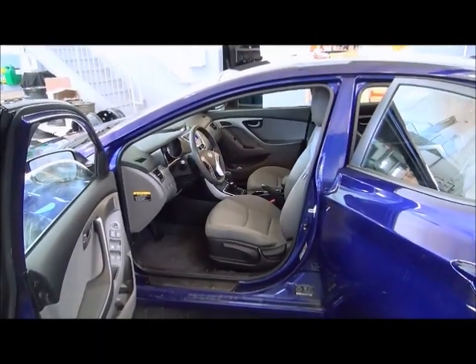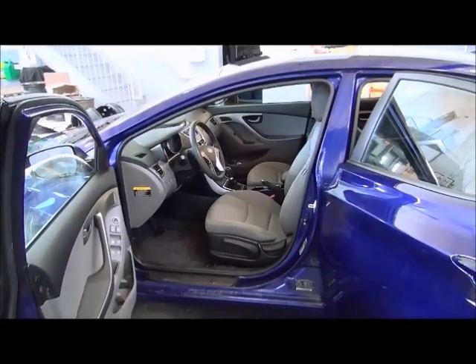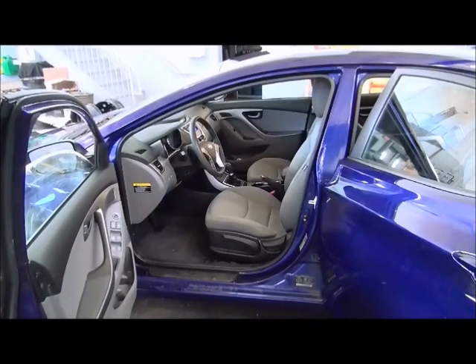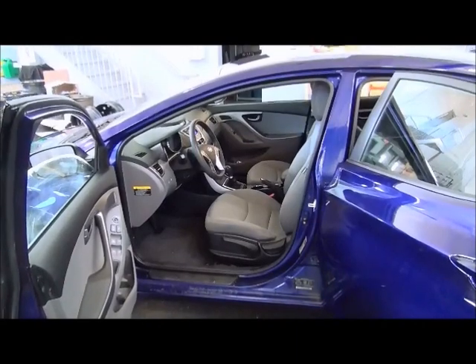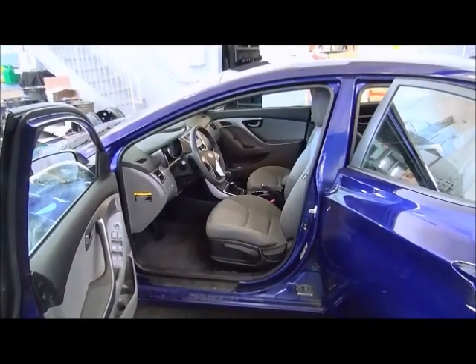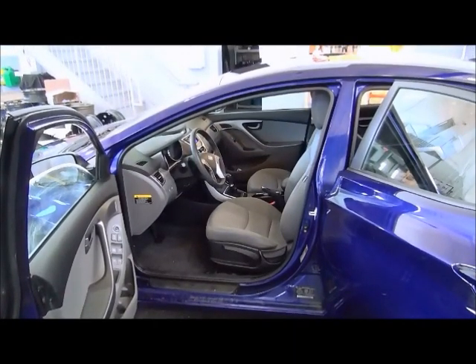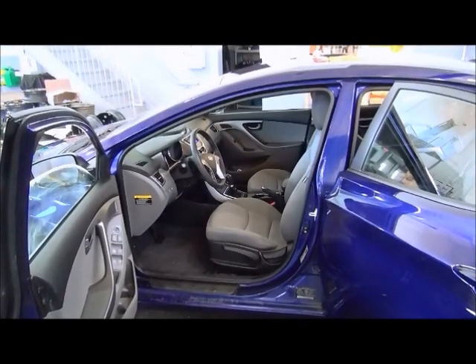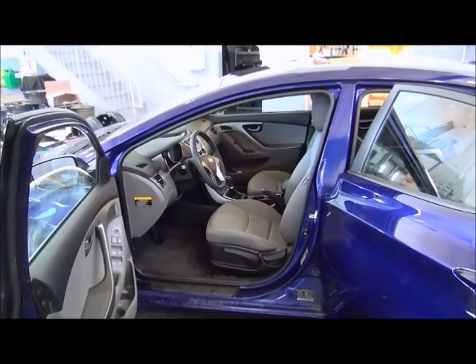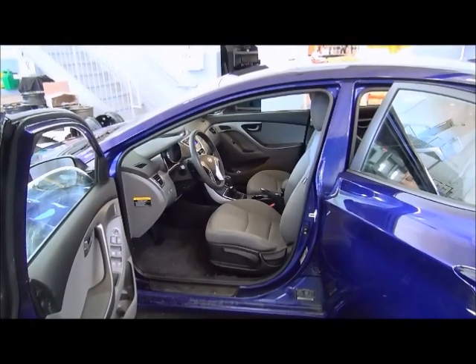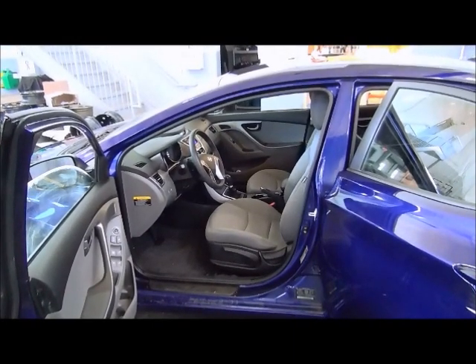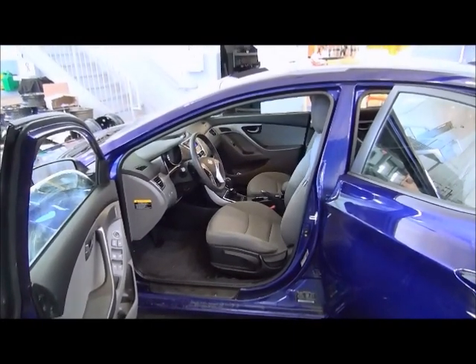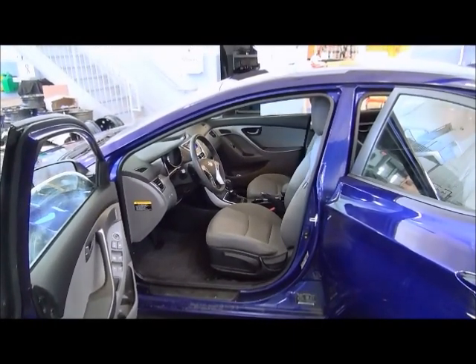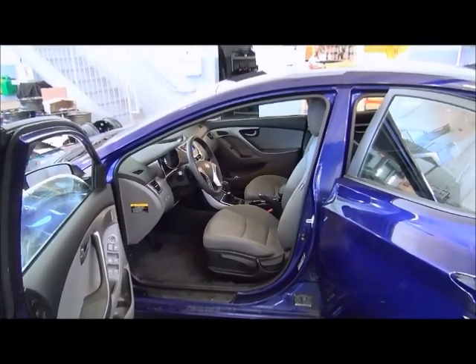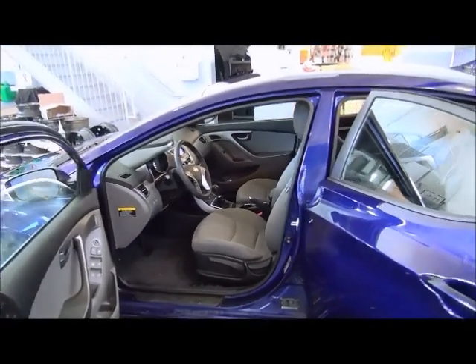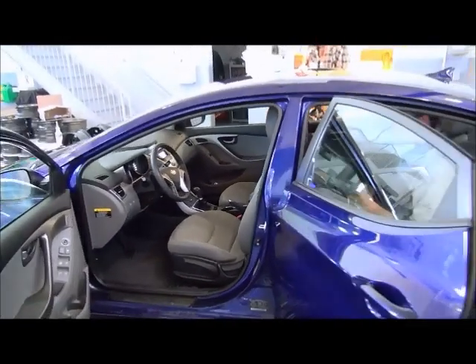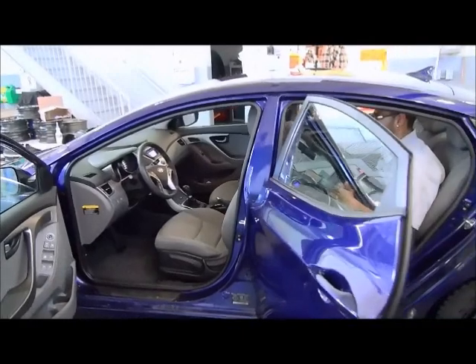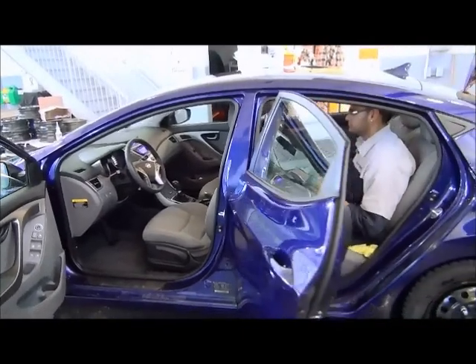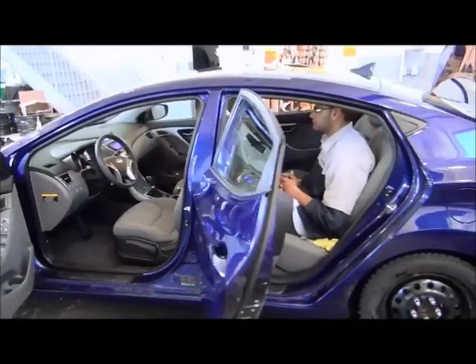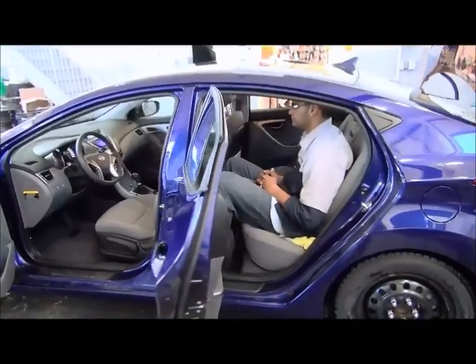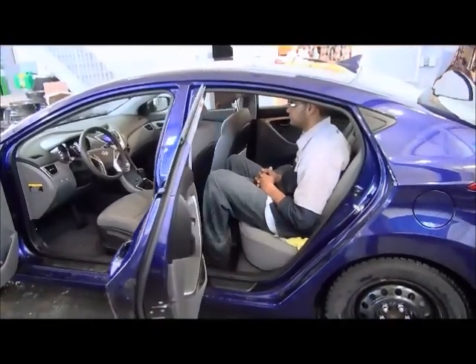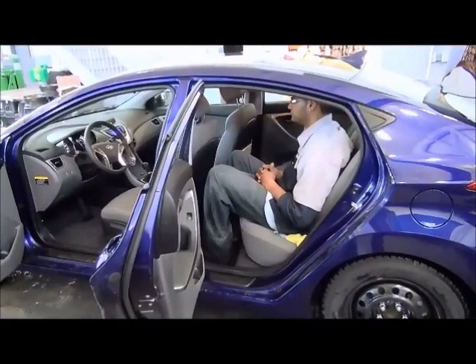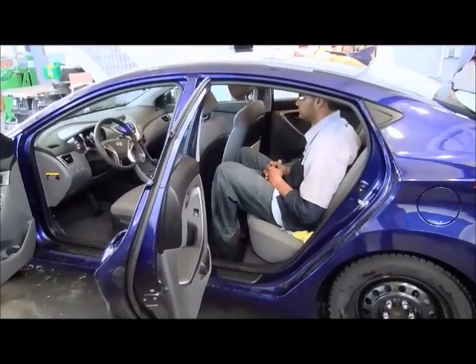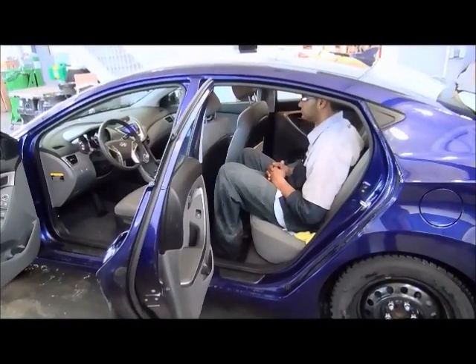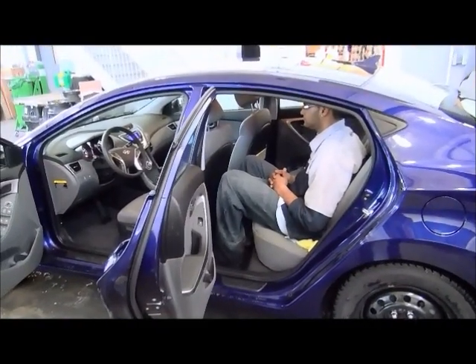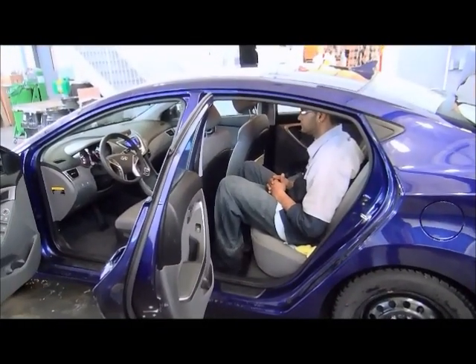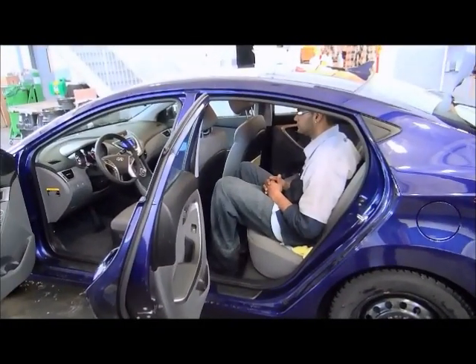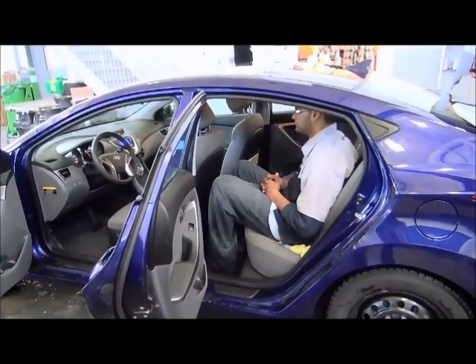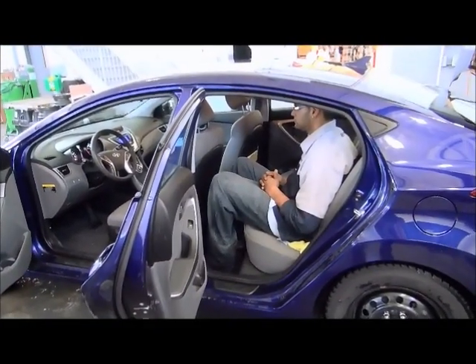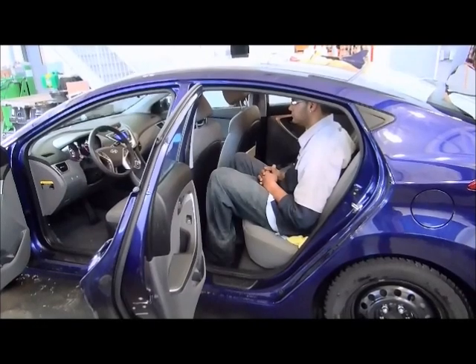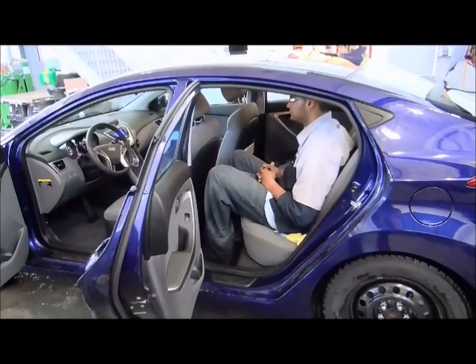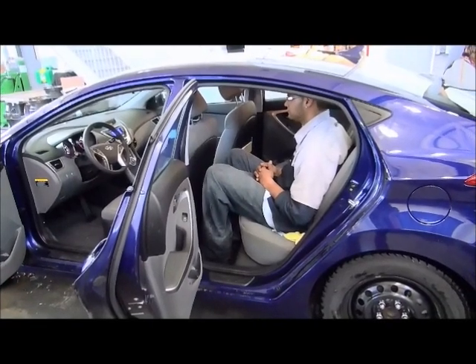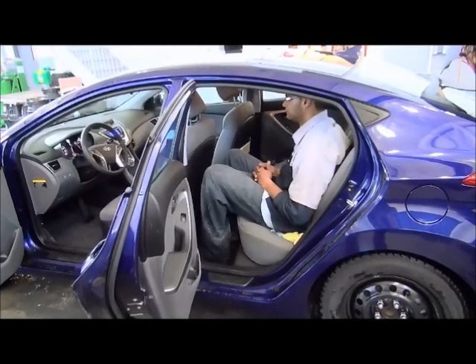Another impressive feature with the 2012 Elantra is the rear legroom. With the driving seat in my position, someone who's six foot five can sit comfortably in the back seat, and I don't have to make a compromise with my seating position to make sure that they're comfortable.